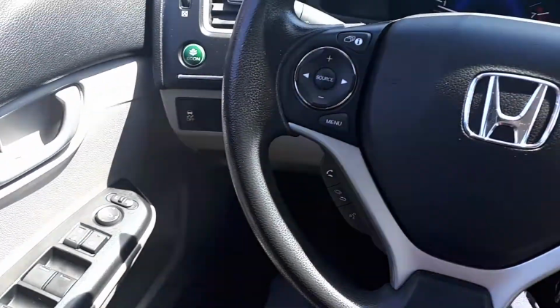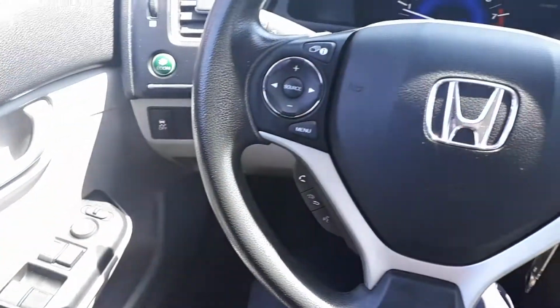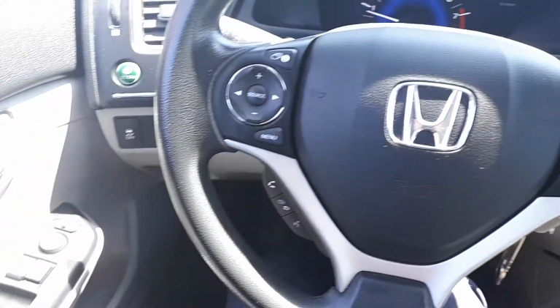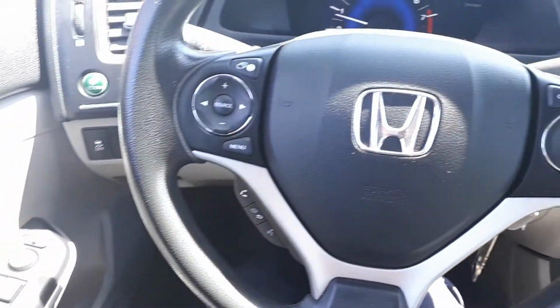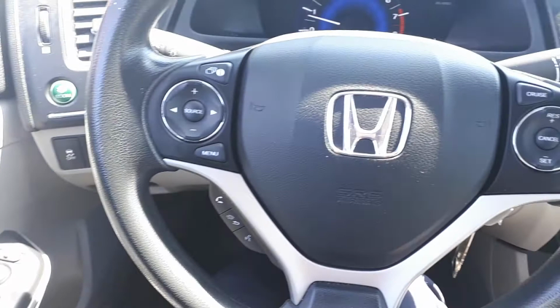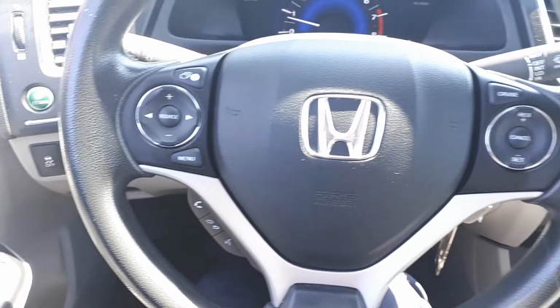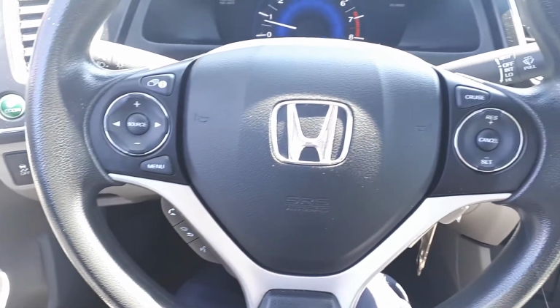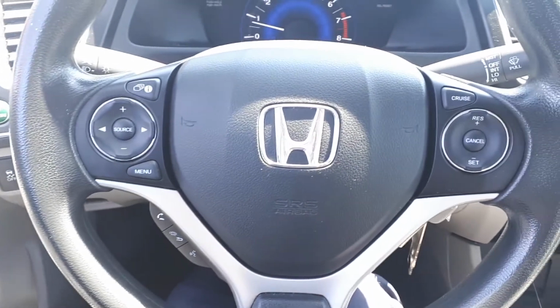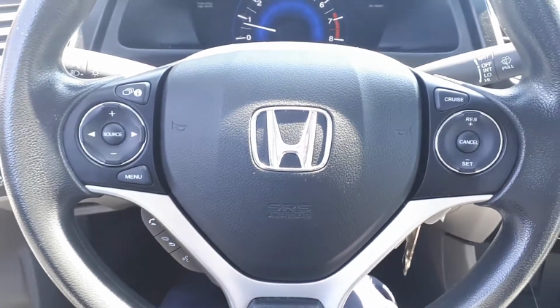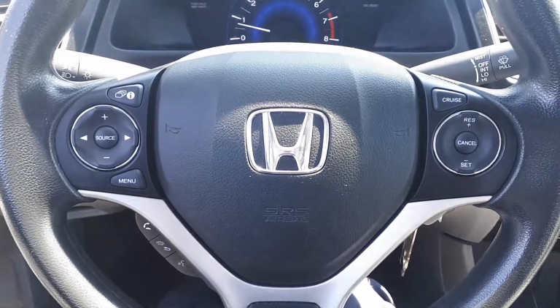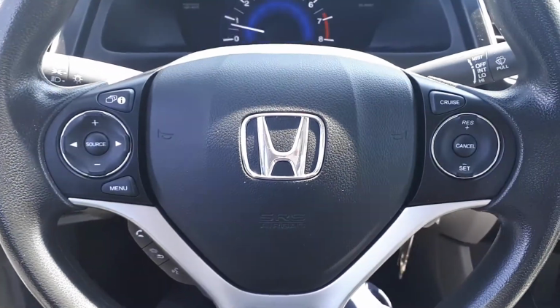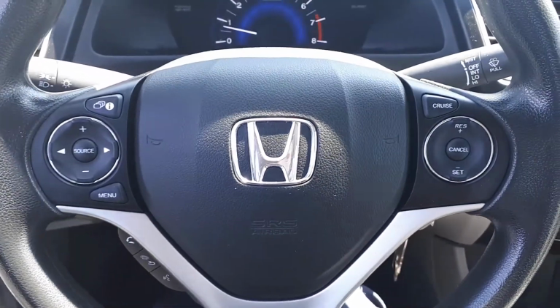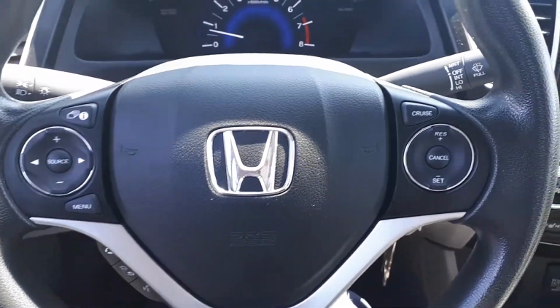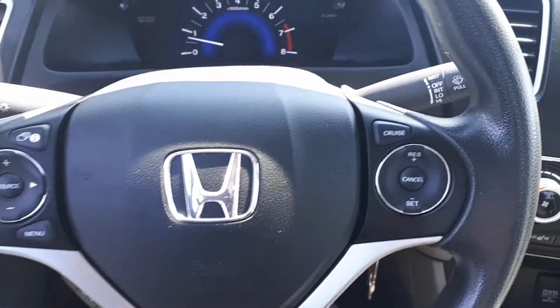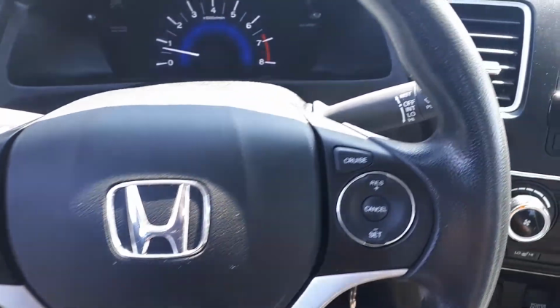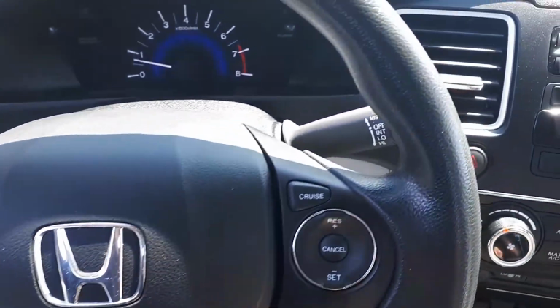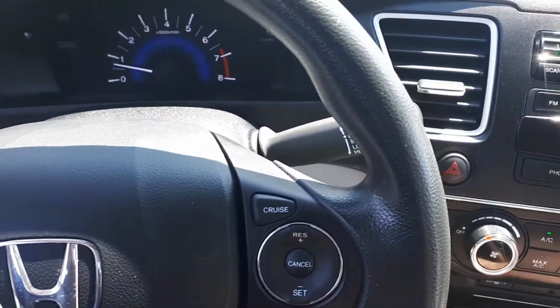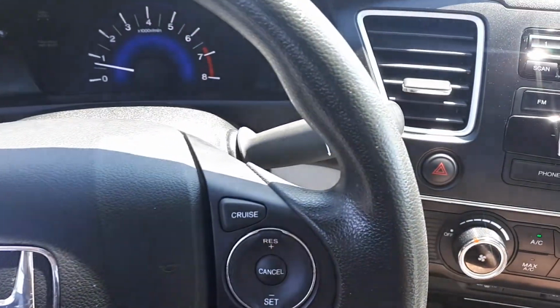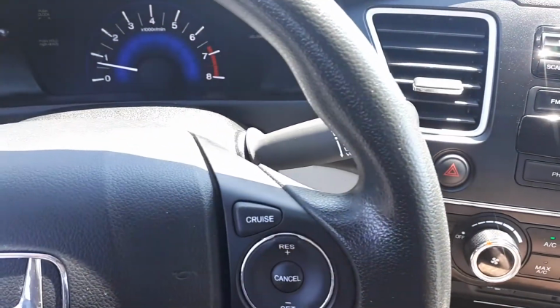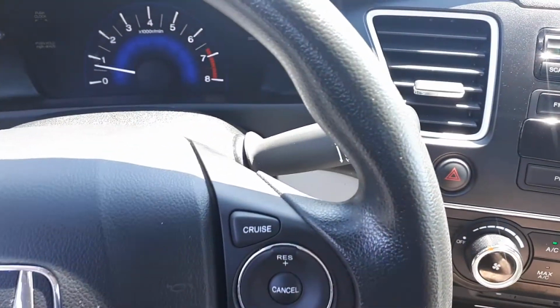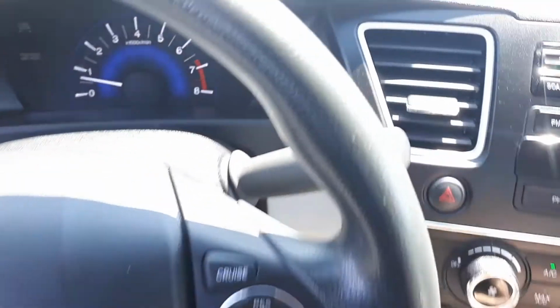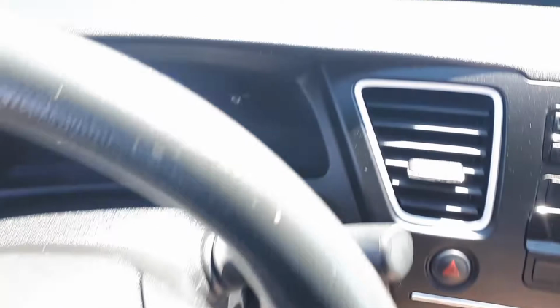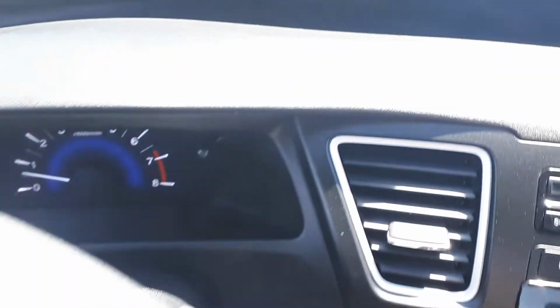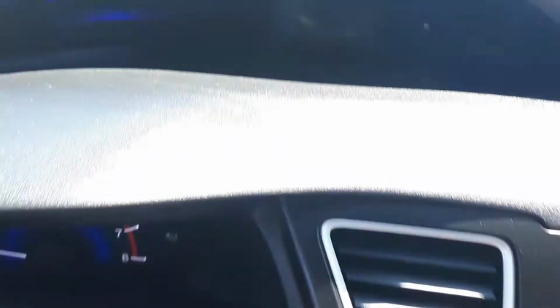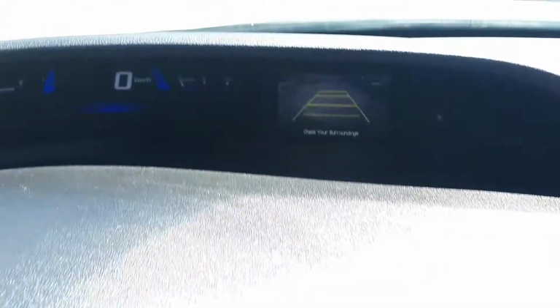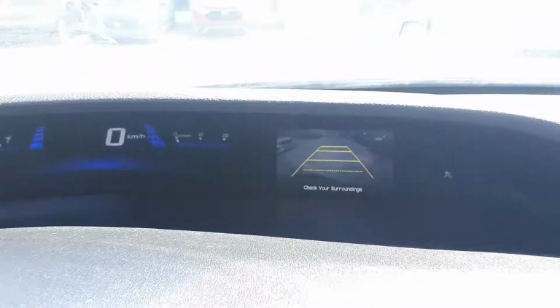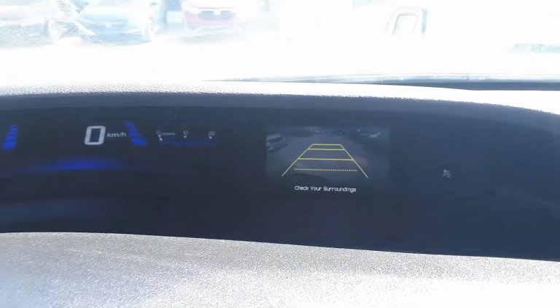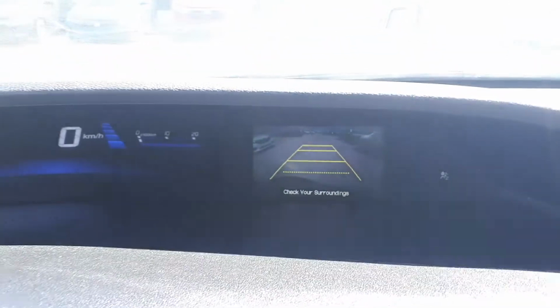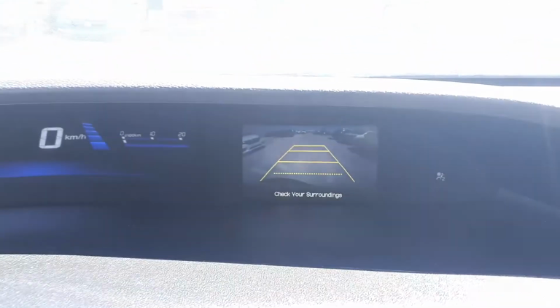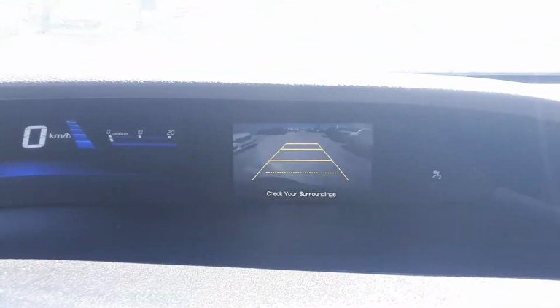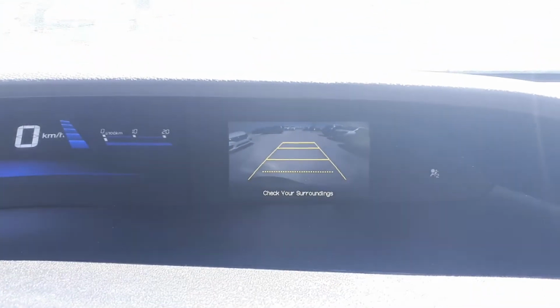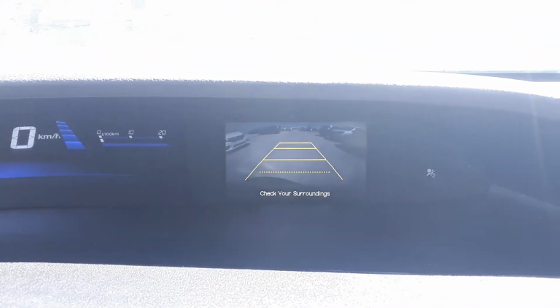There's also steering wheel audio, Bluetooth, and cruise controls. To assist with parking, there's a built-in backup camera.